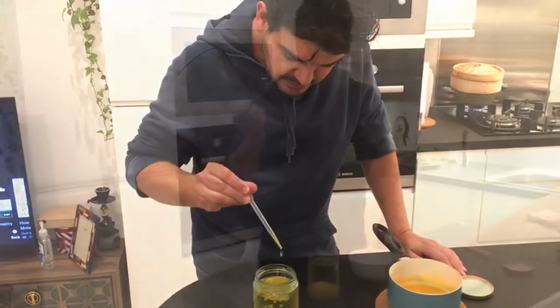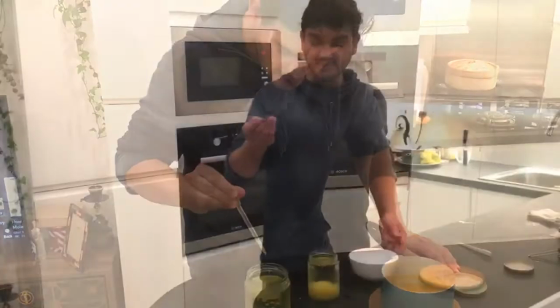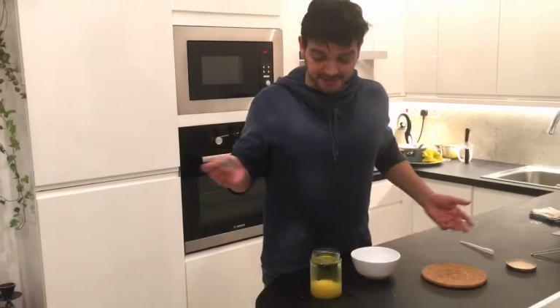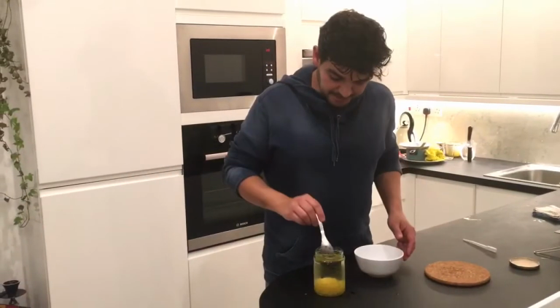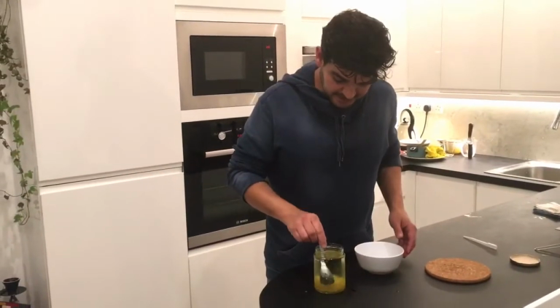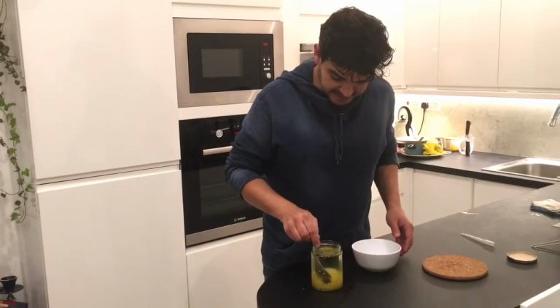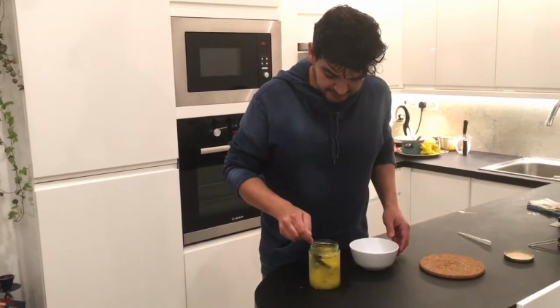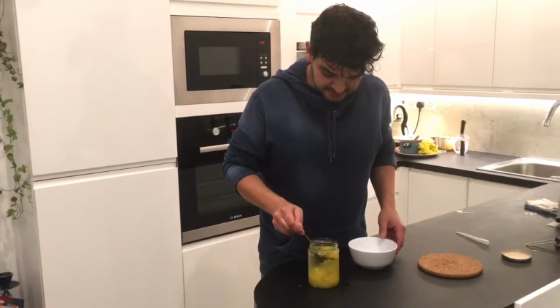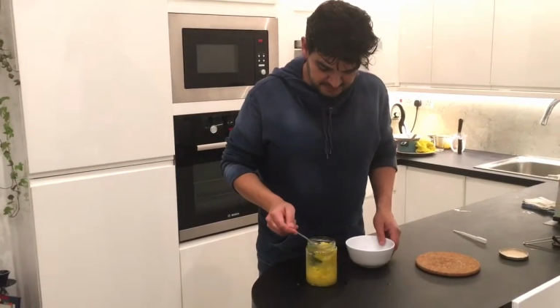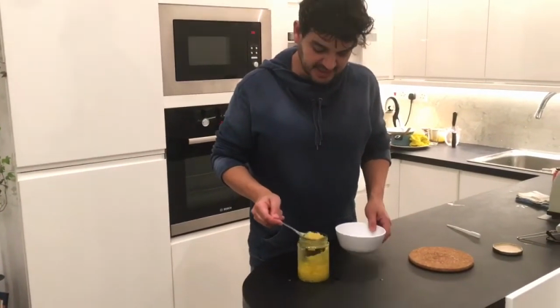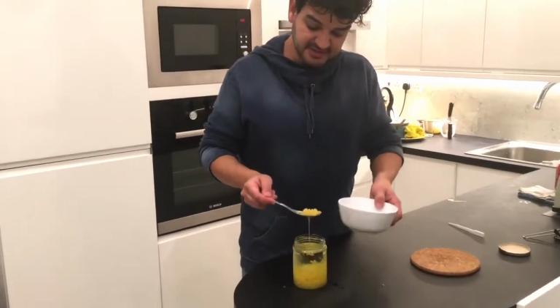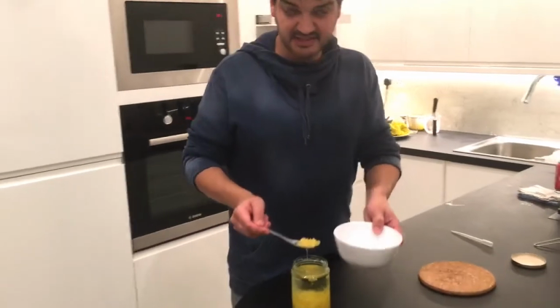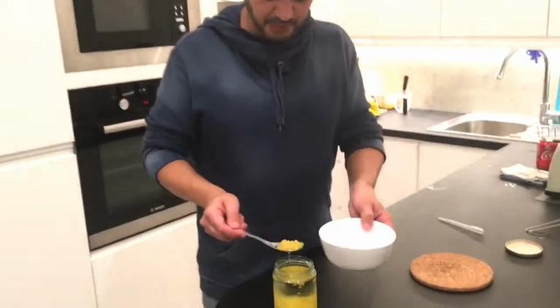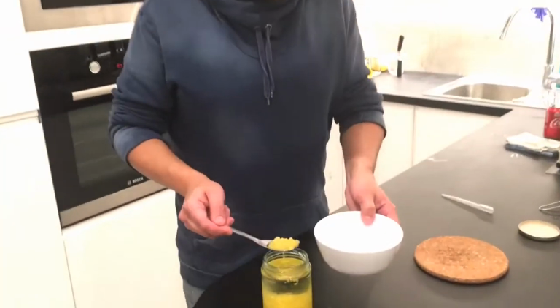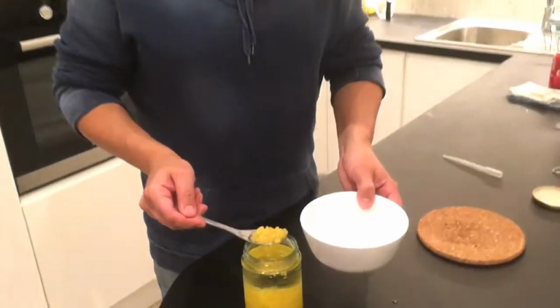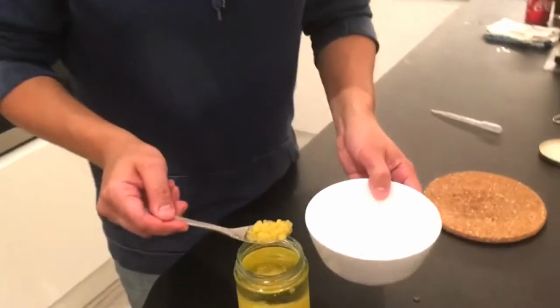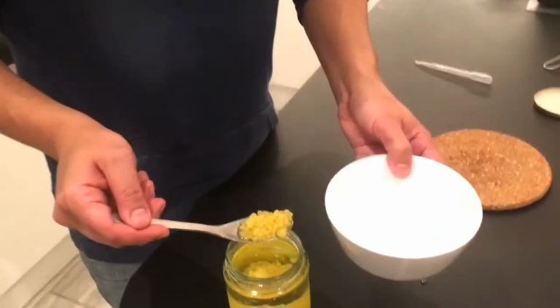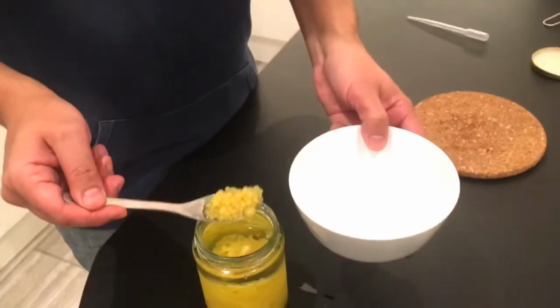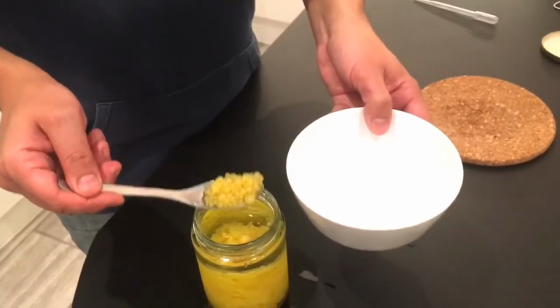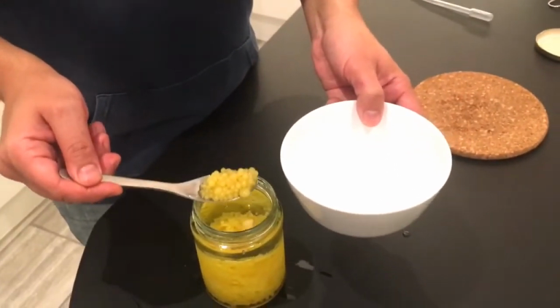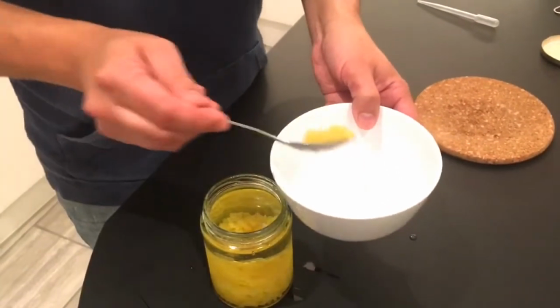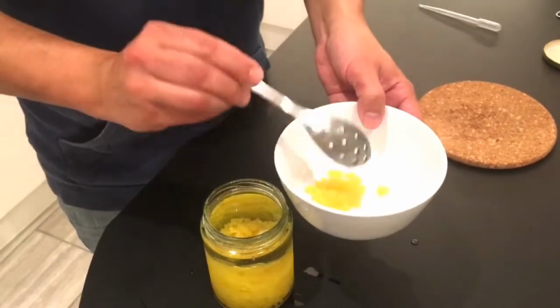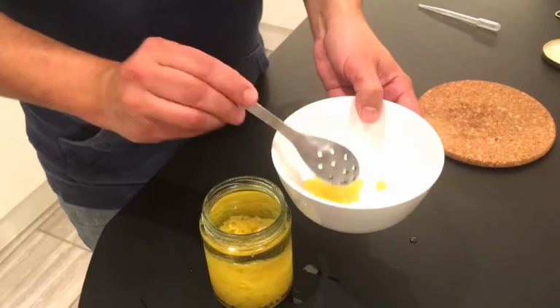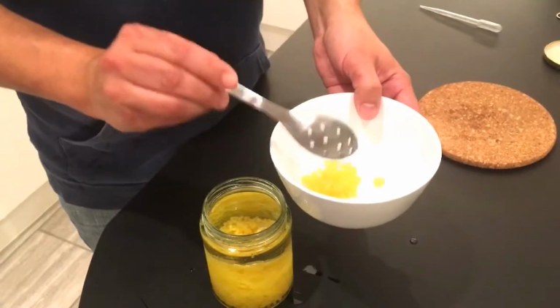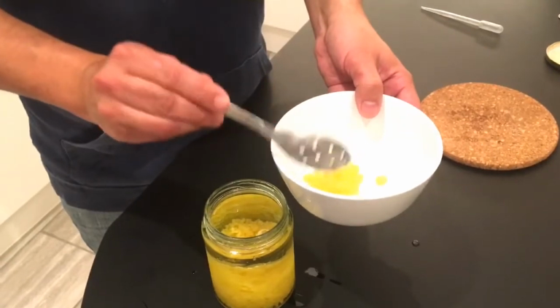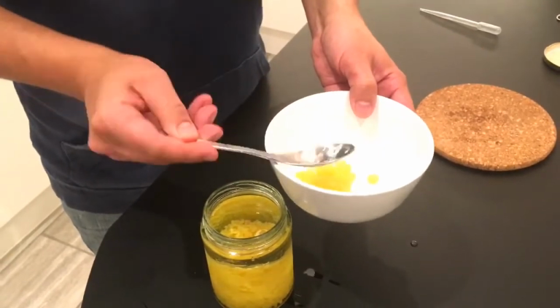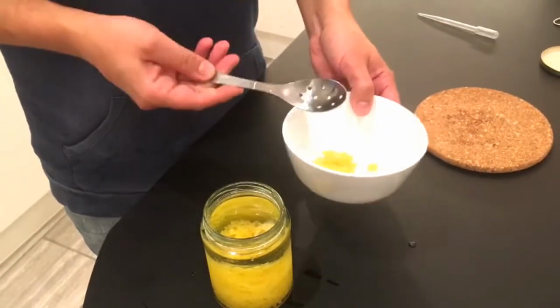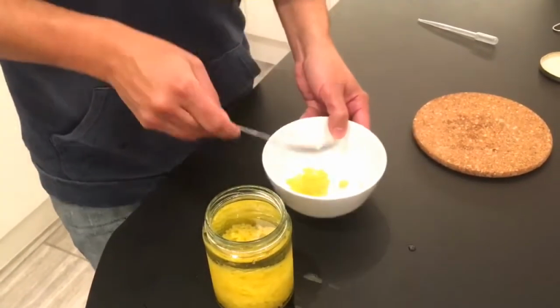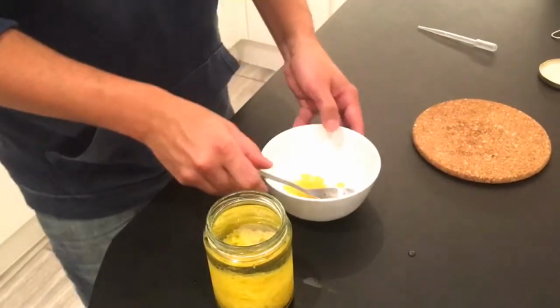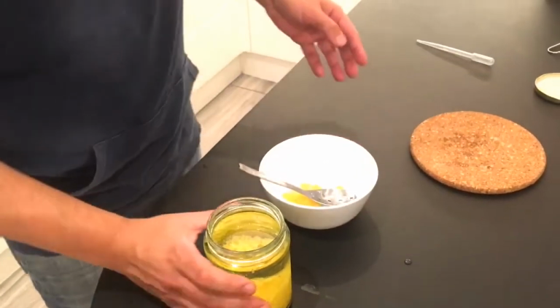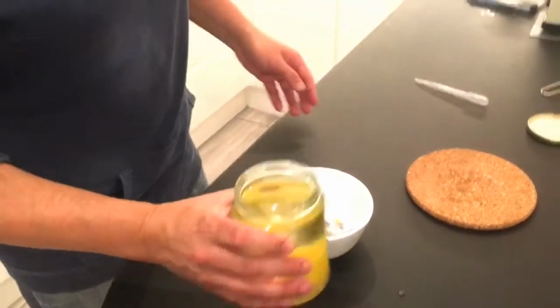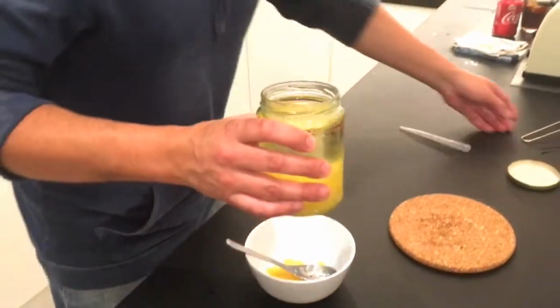The final step: let's take the caviar out of the oil. You can use a spoon — in my opinion it's a little bit complicated — or let's use the kitchen sieve.